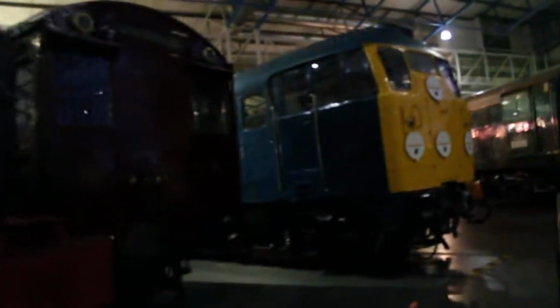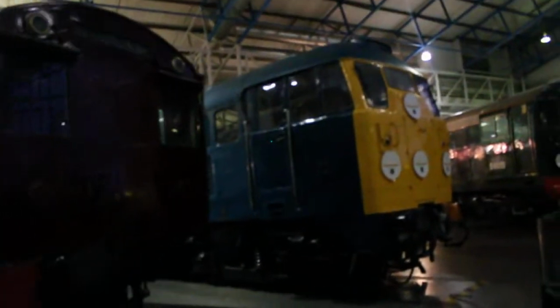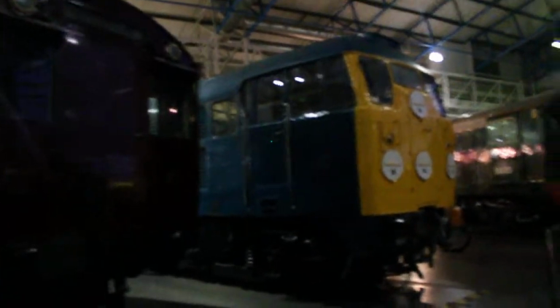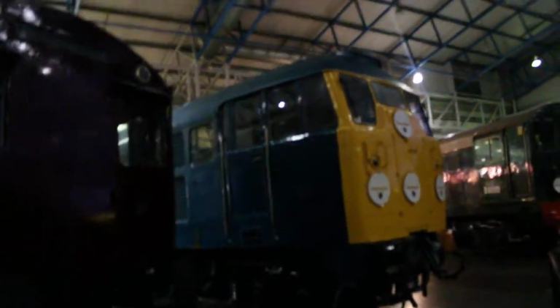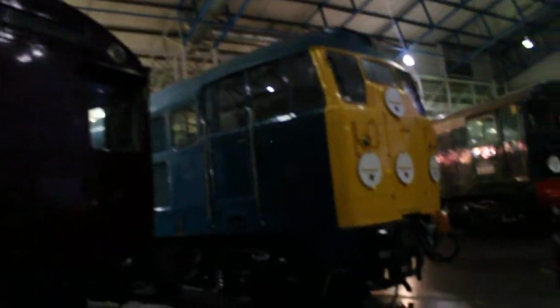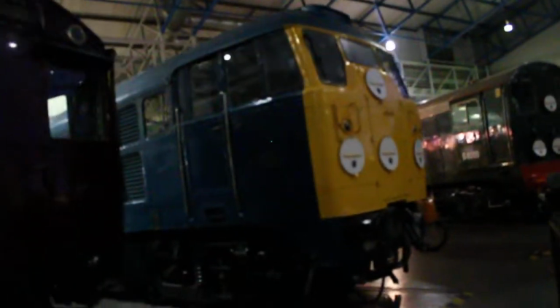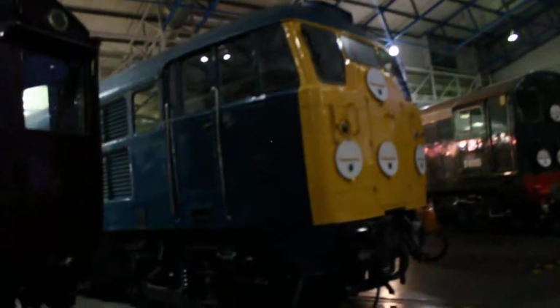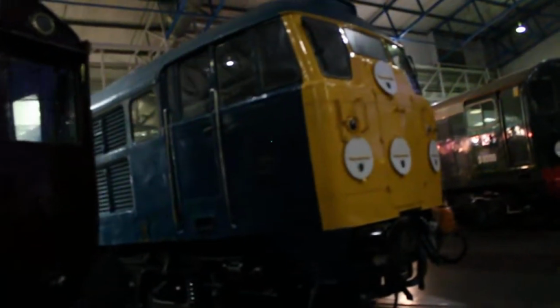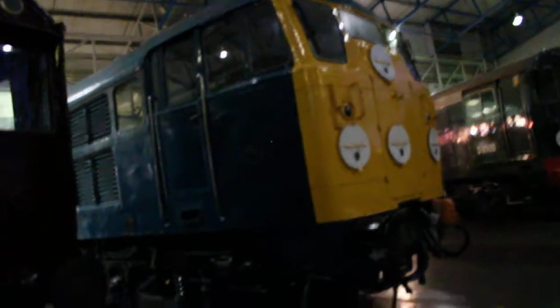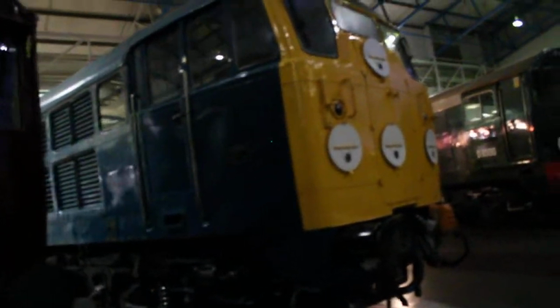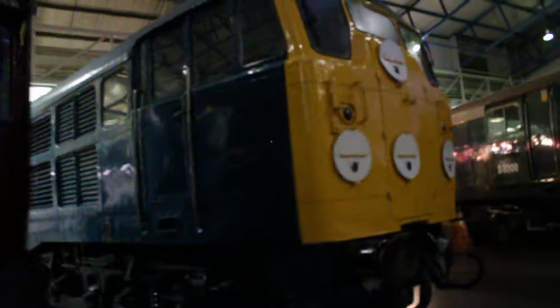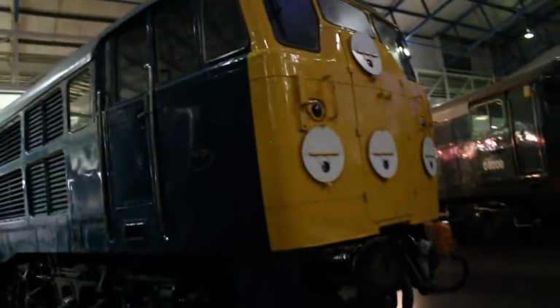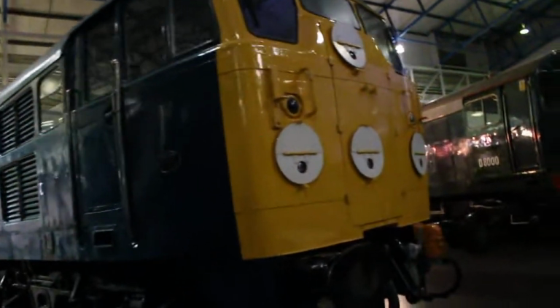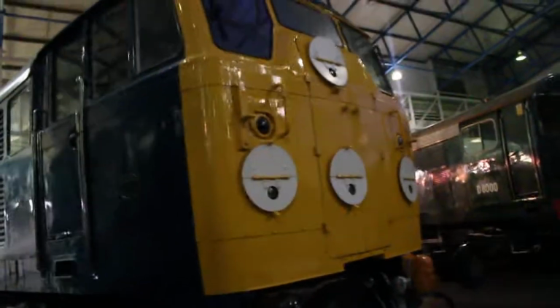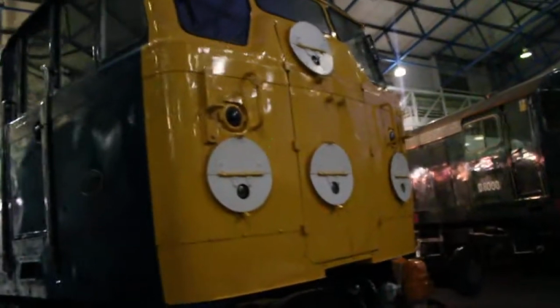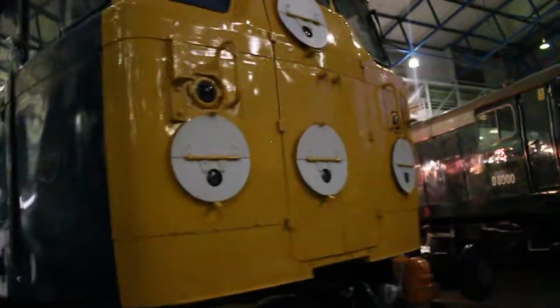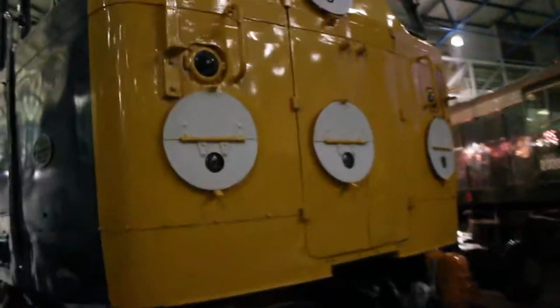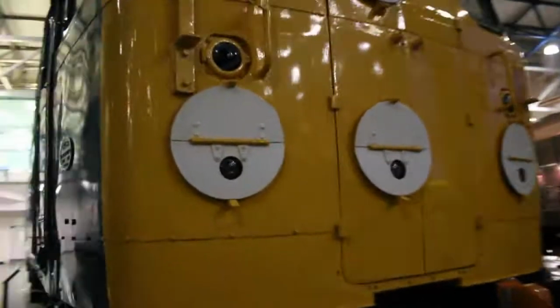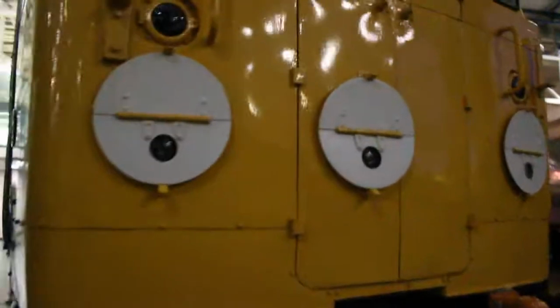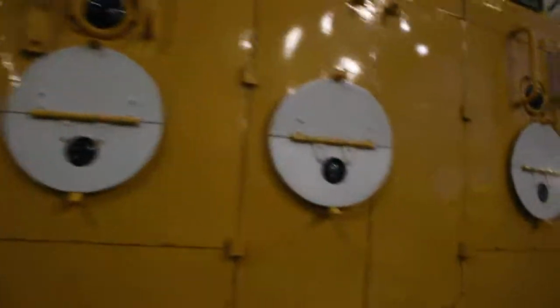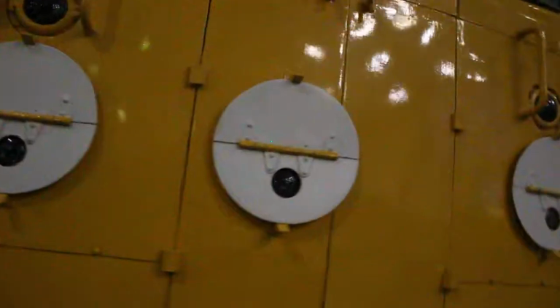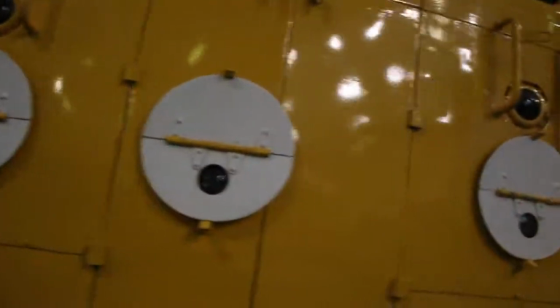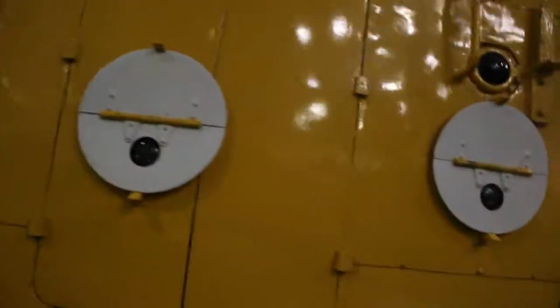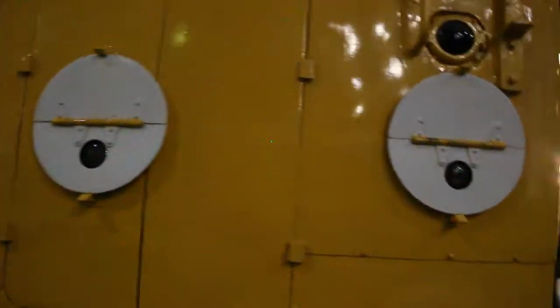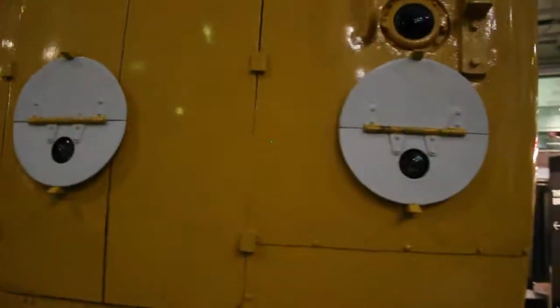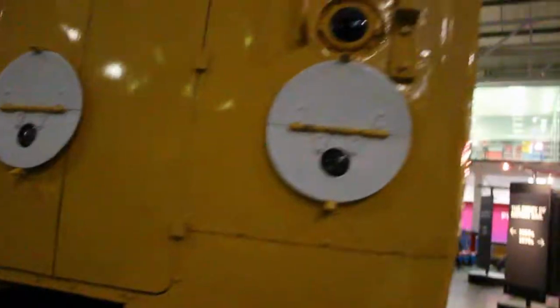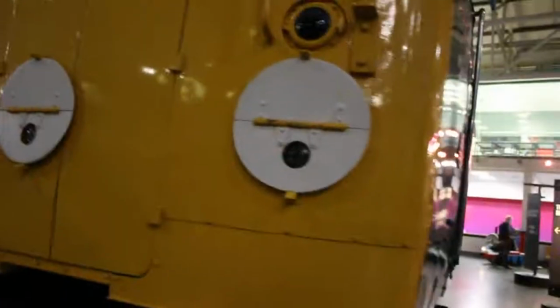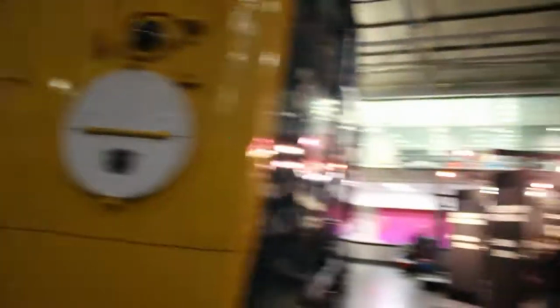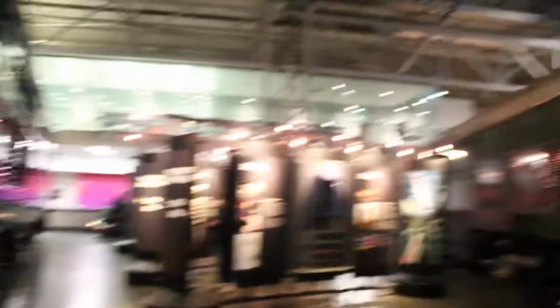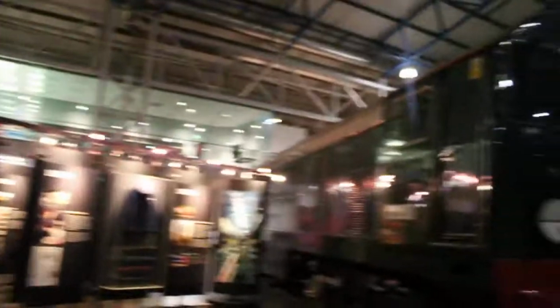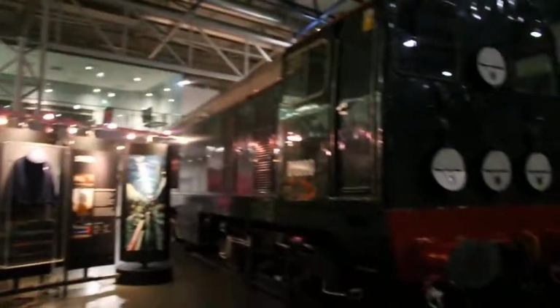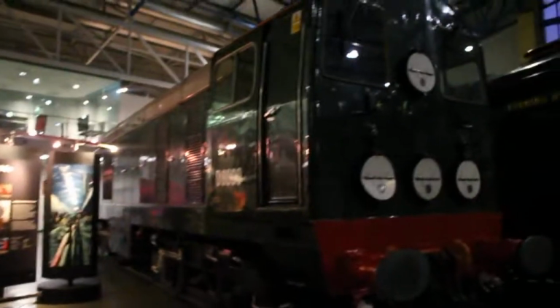This is the Class 31 diesel - very, very good diesel, quite popular. And then over here, this is the Class 20.